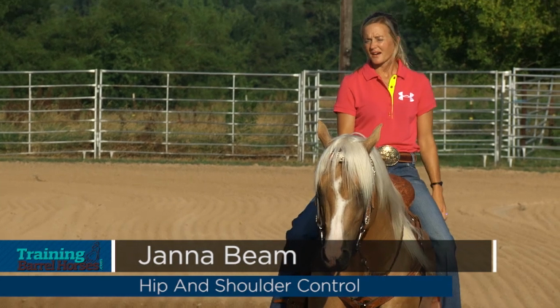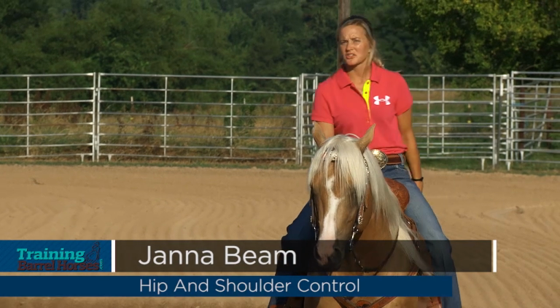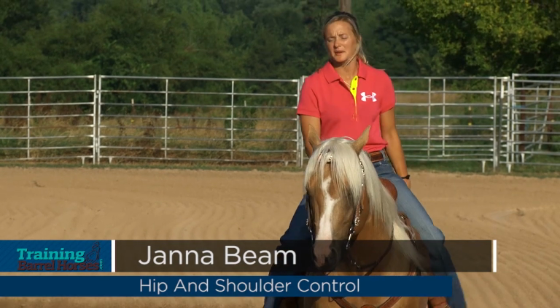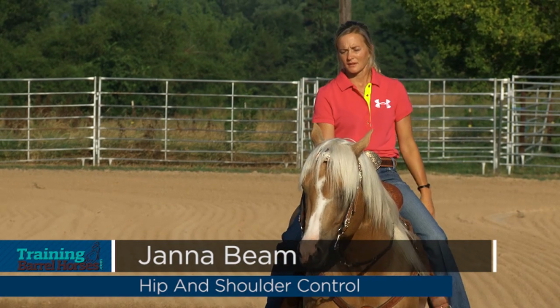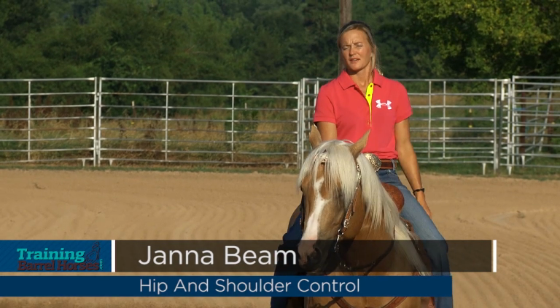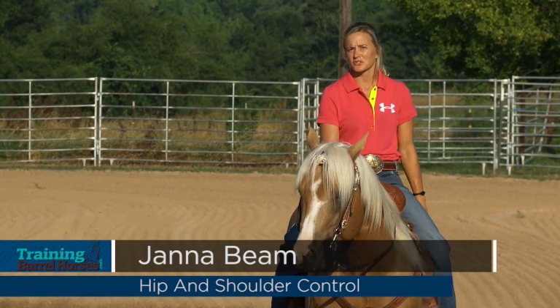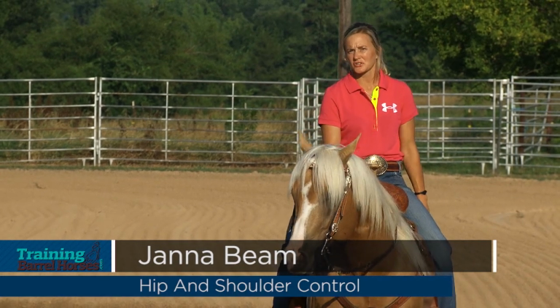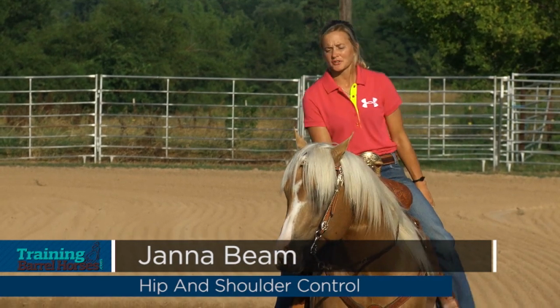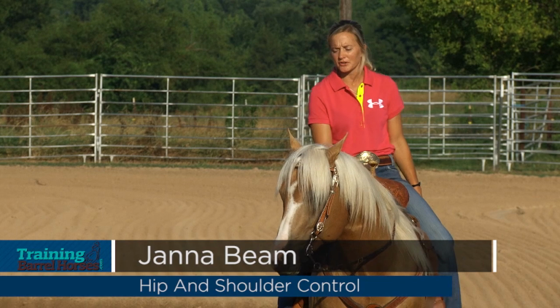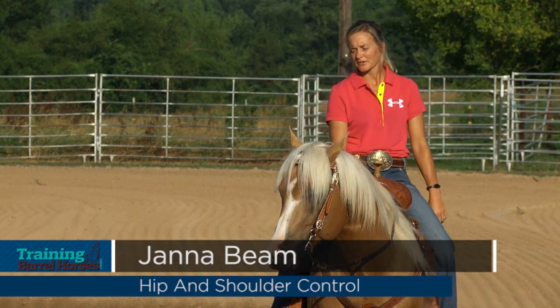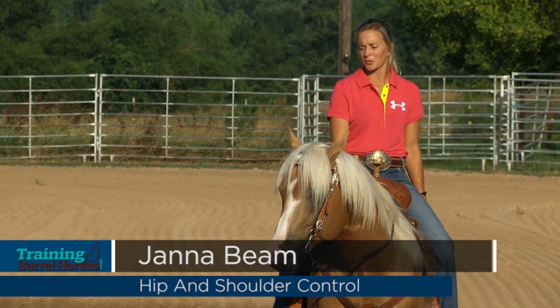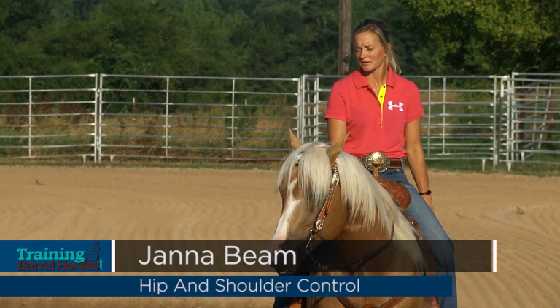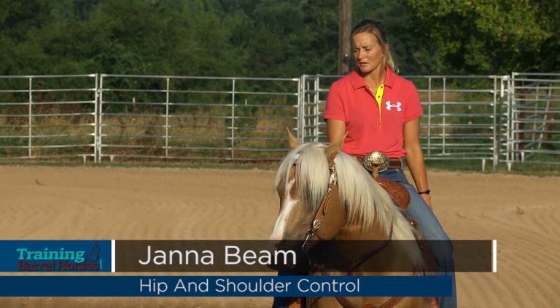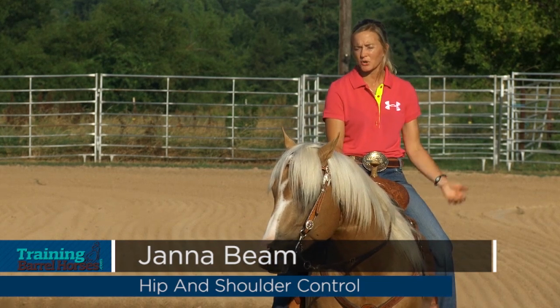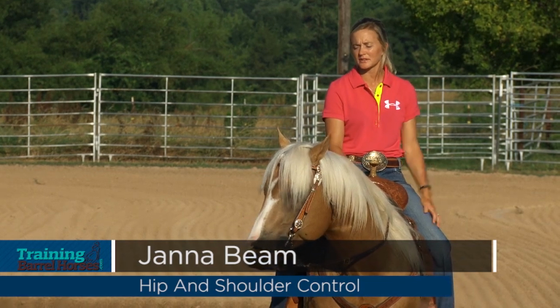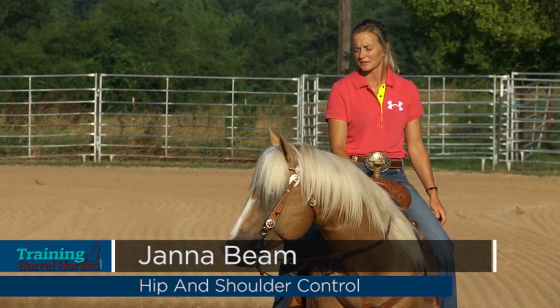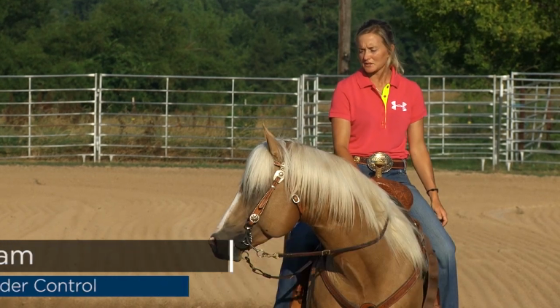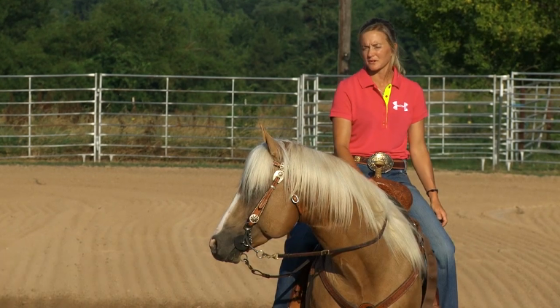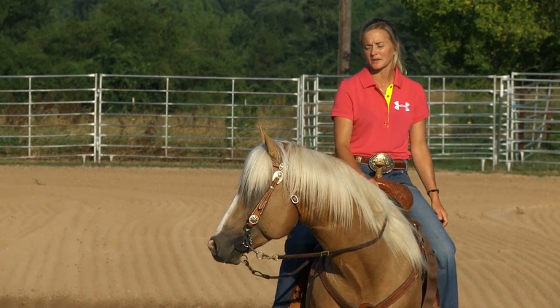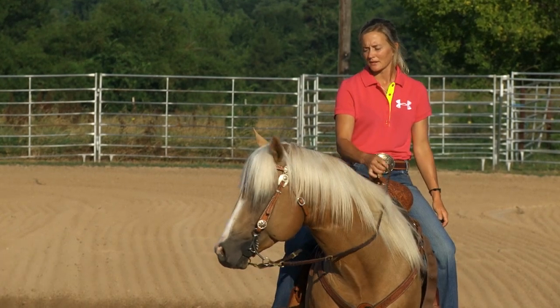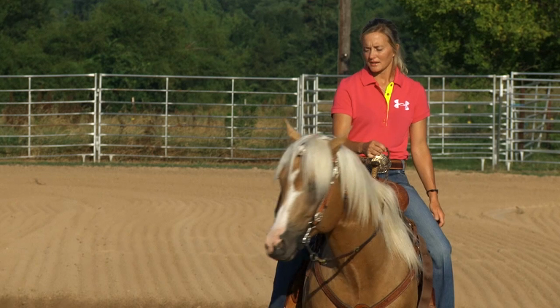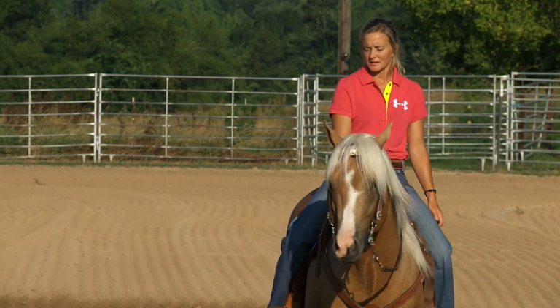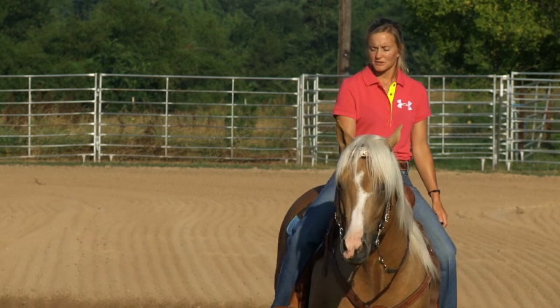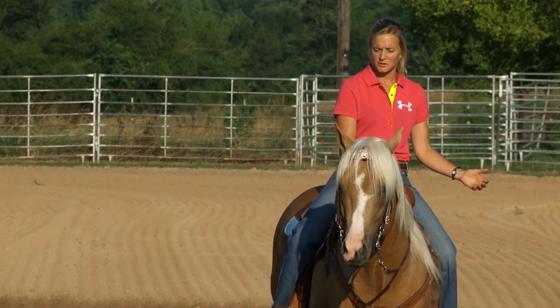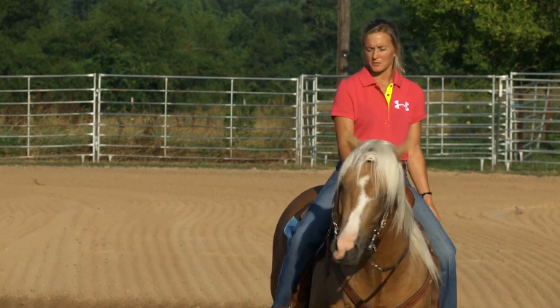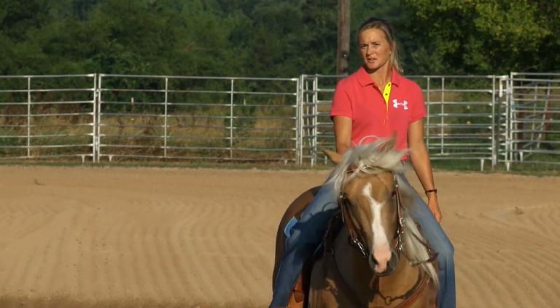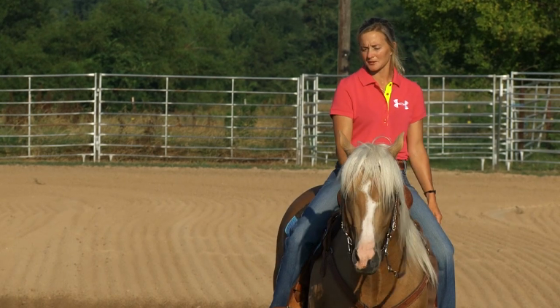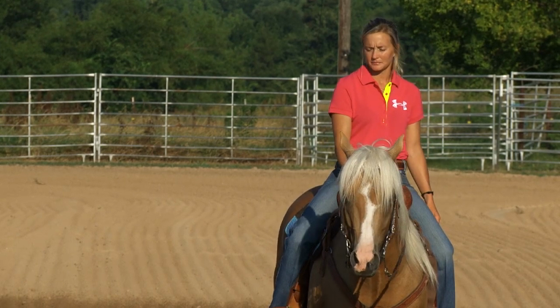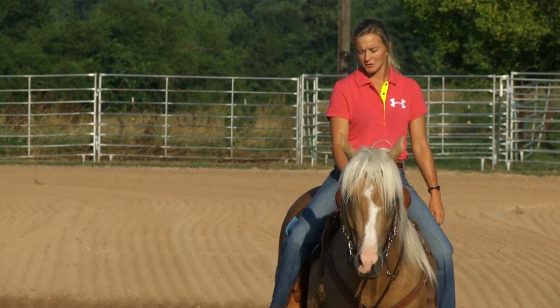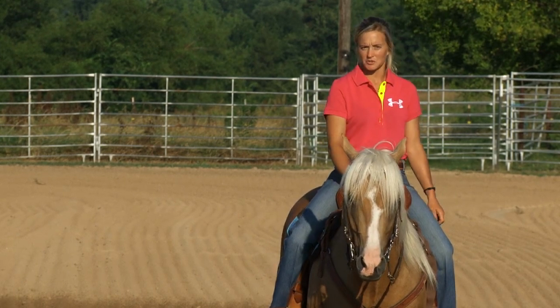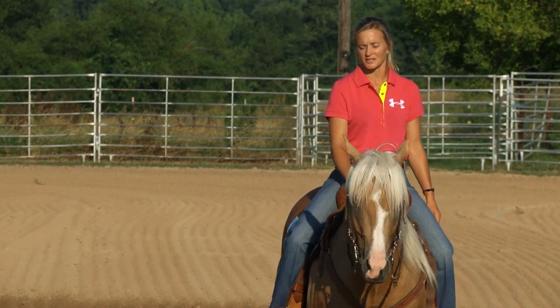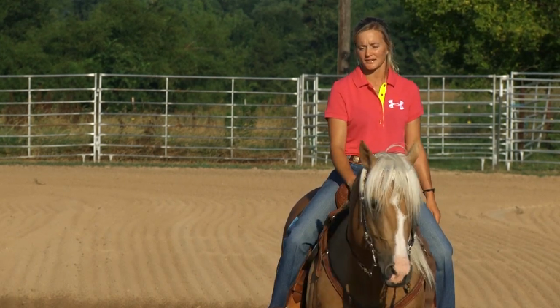Hi, I'm Jana Beam. Hip control and shoulder control are important. This colt here, he's a four-year-old, but he's always wanted to work, but he's wanted to get a little wishy-washy in the hind end.